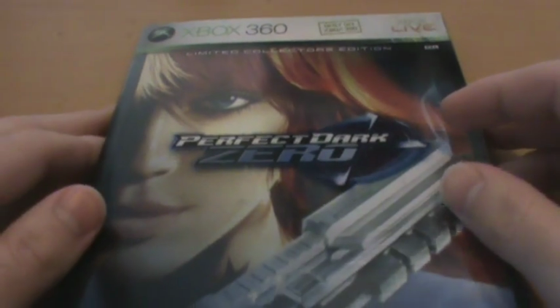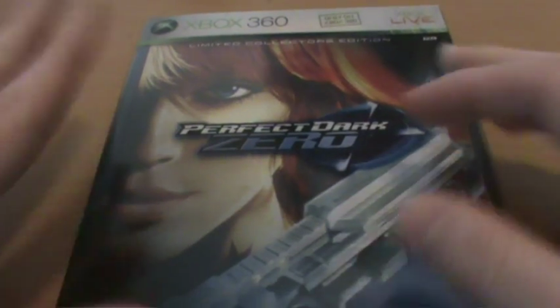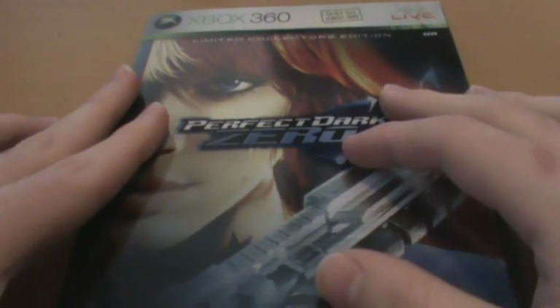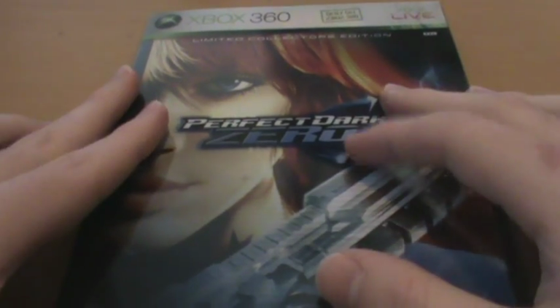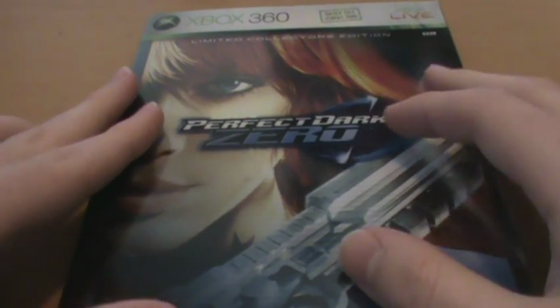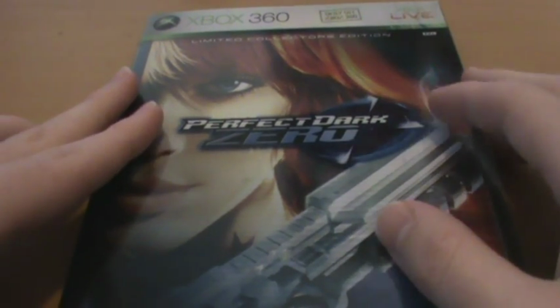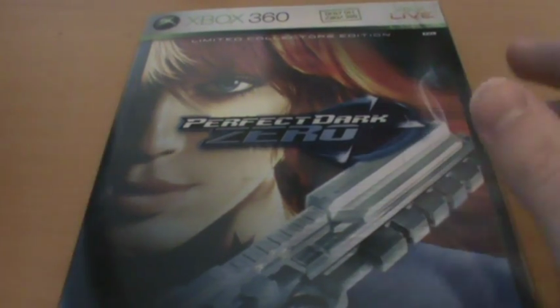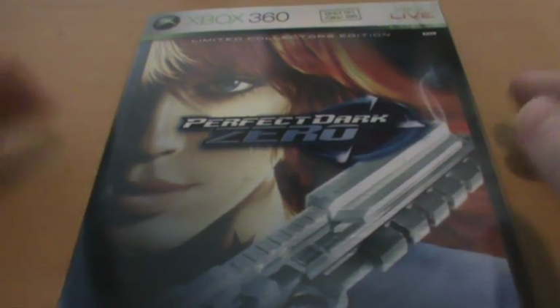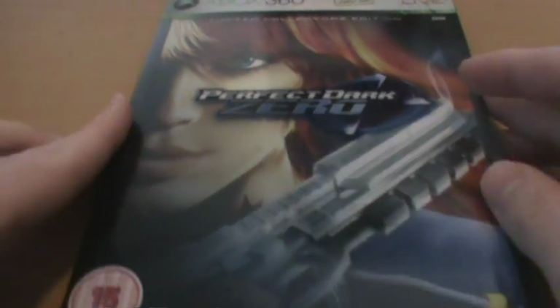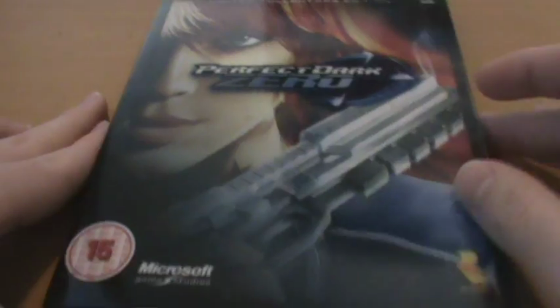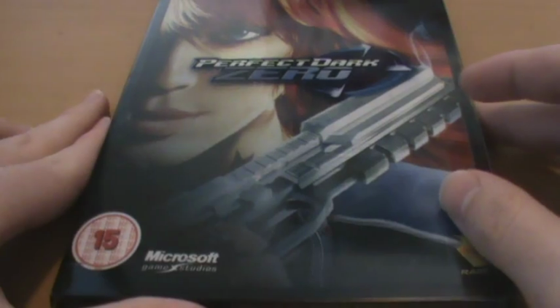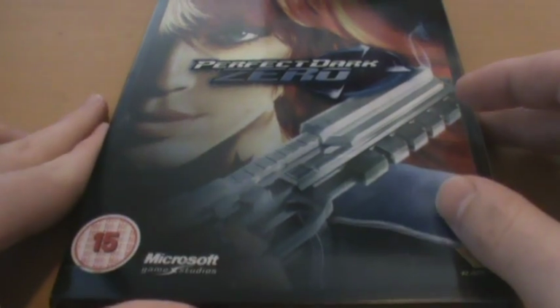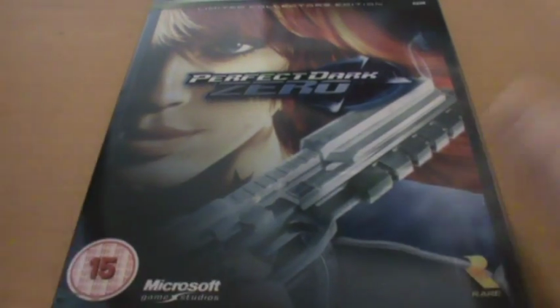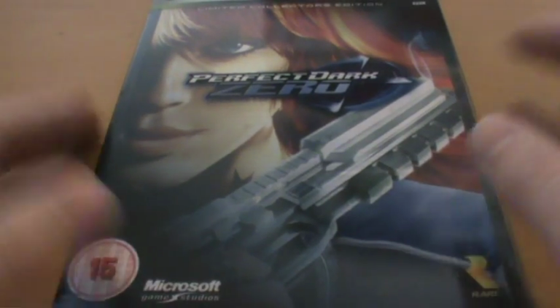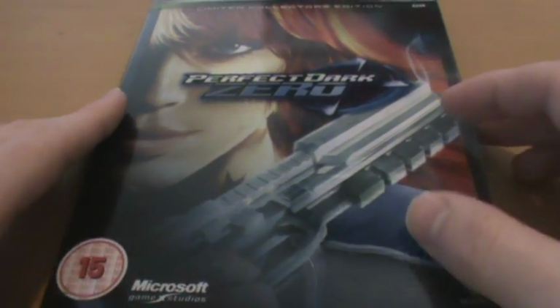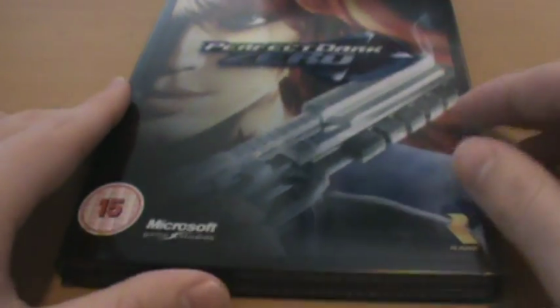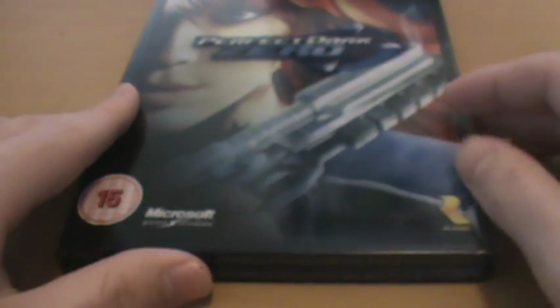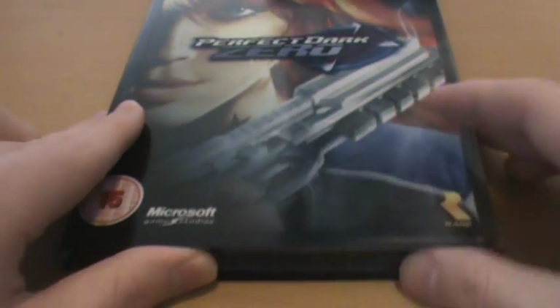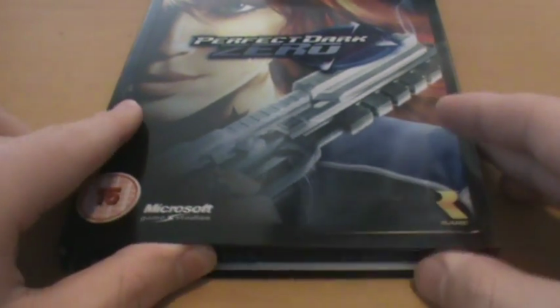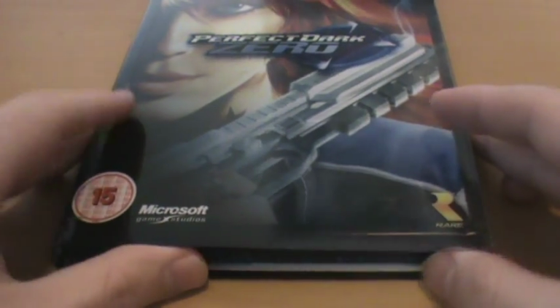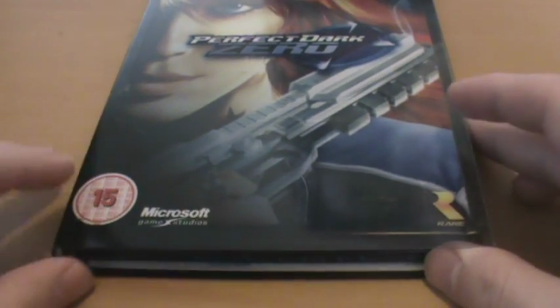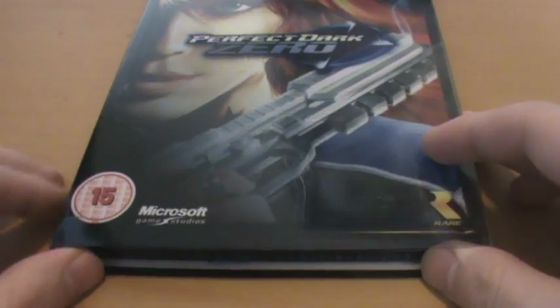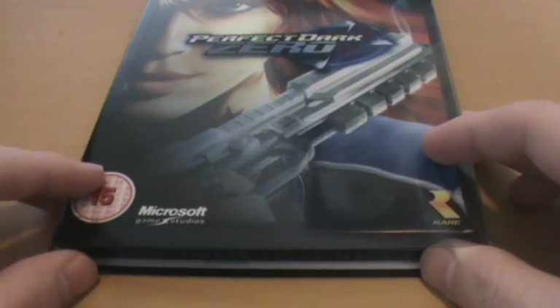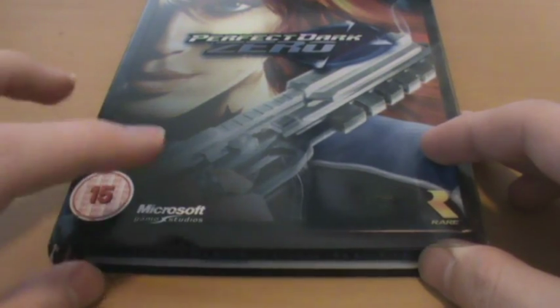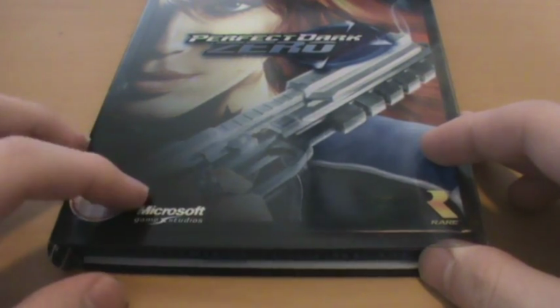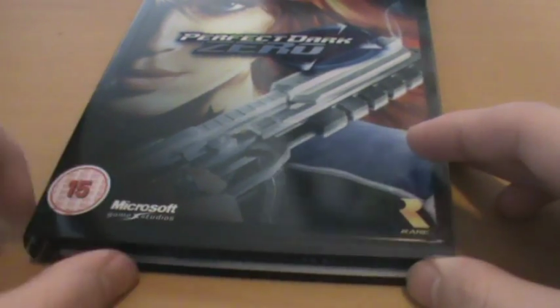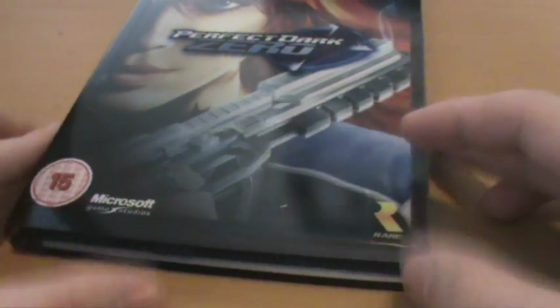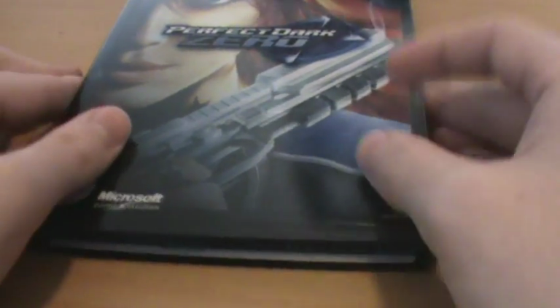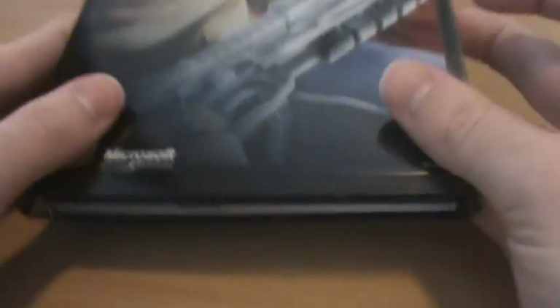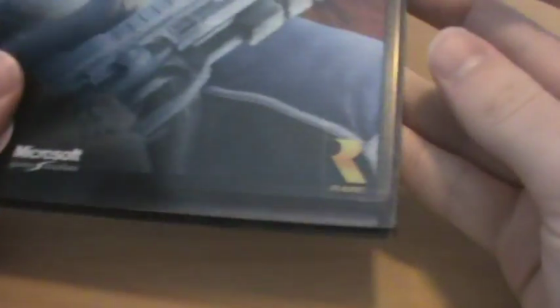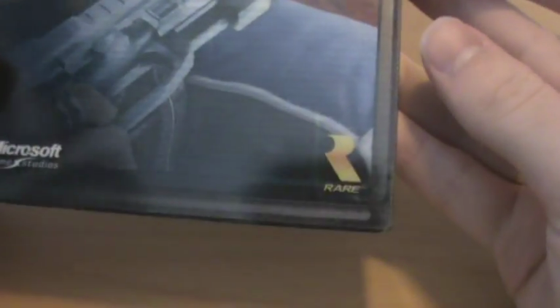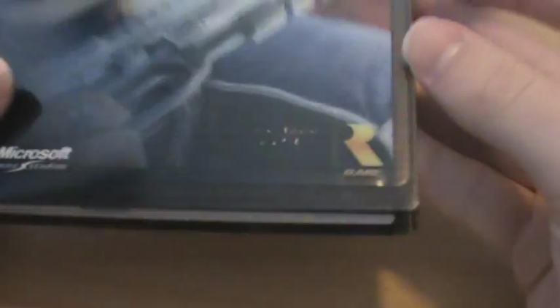On the front cover we've of course got the redesigned Joanna Dark. It looks pretty nice. We've got this nice little plastic cover over here, which has of course the rating, Microsoft's logo, and of course the lovely Rare logo.